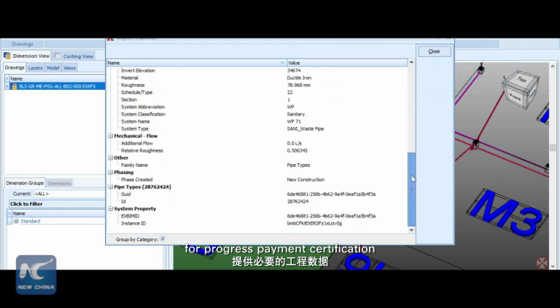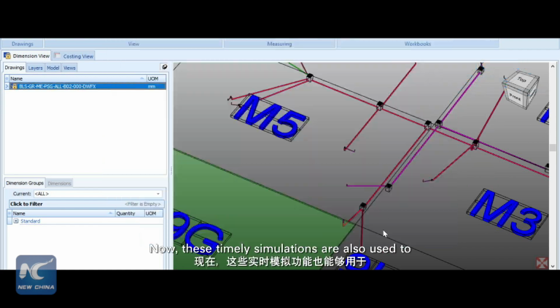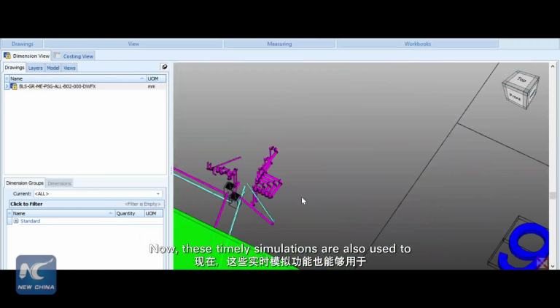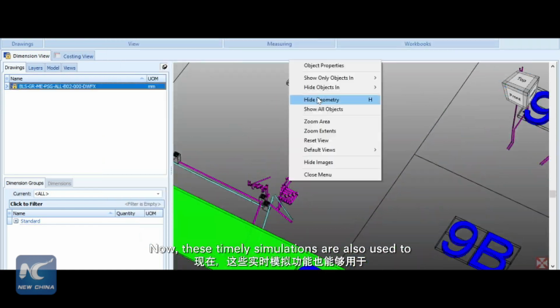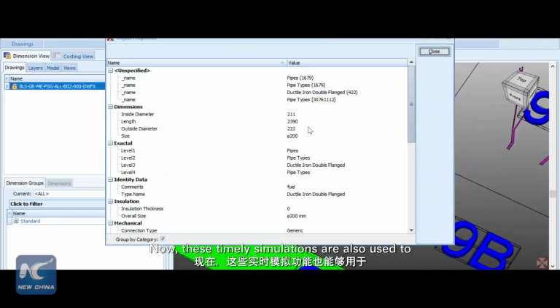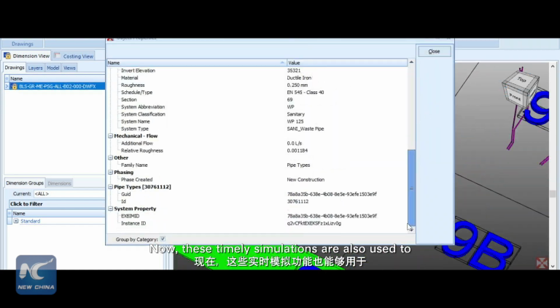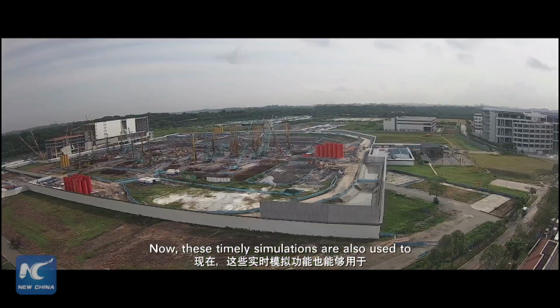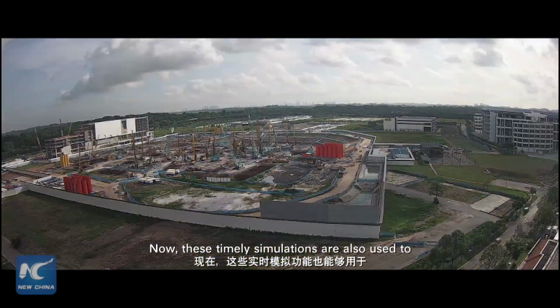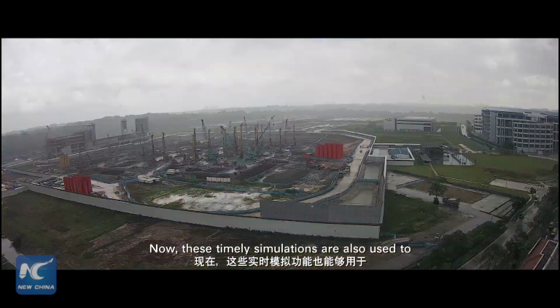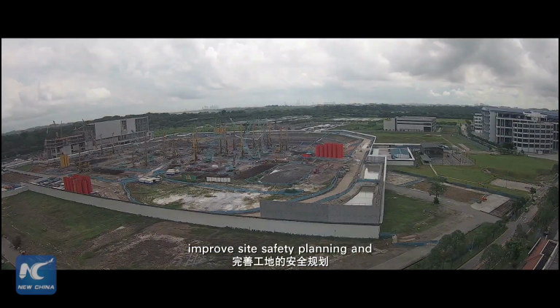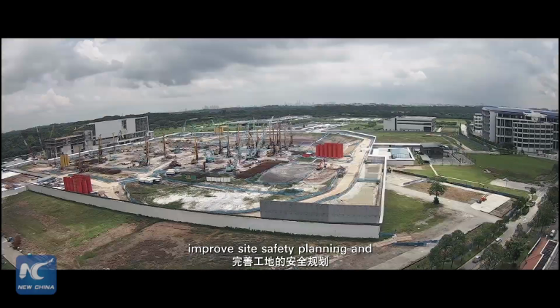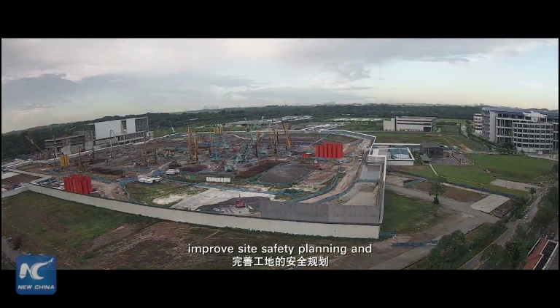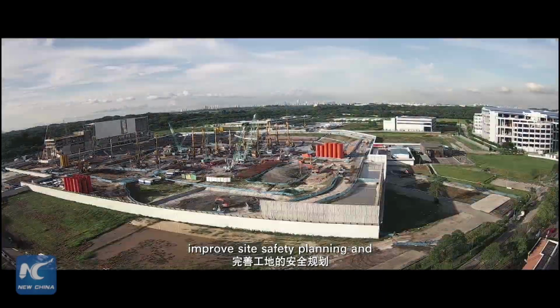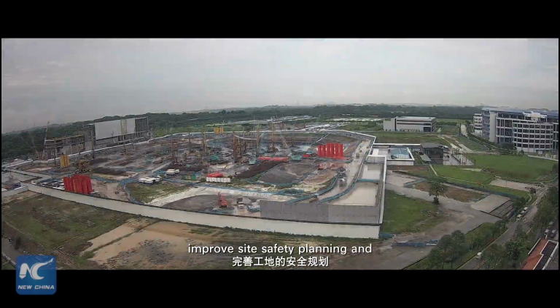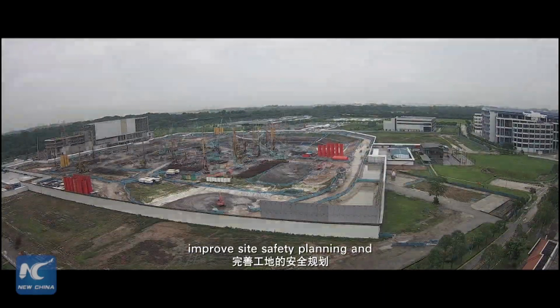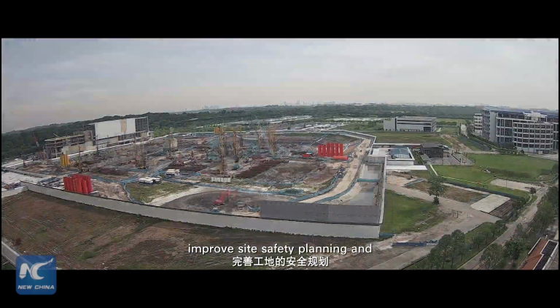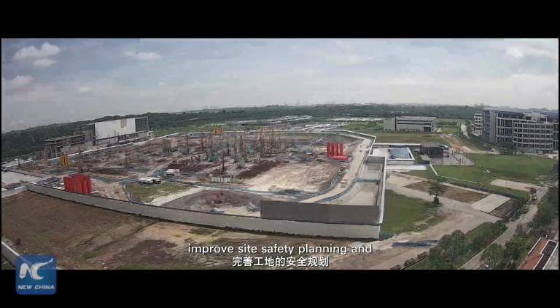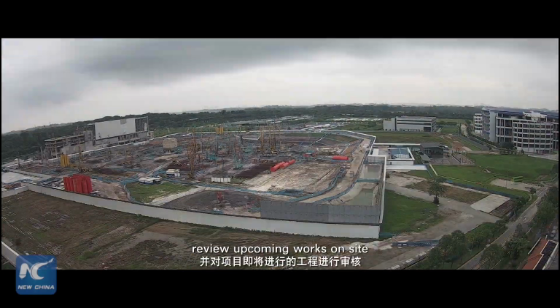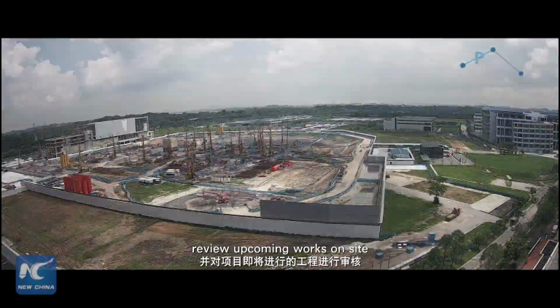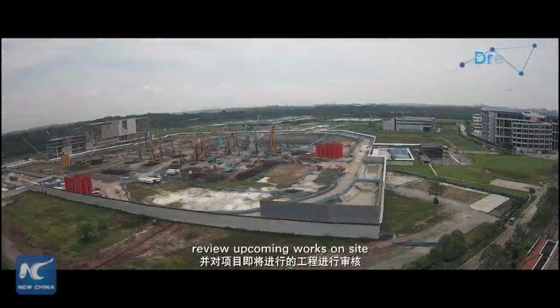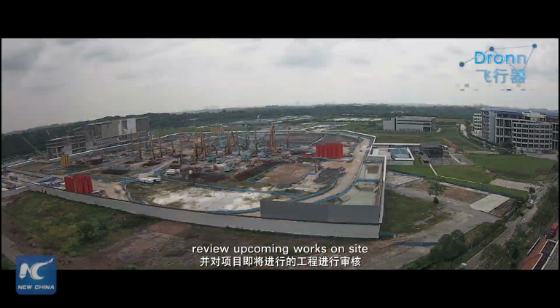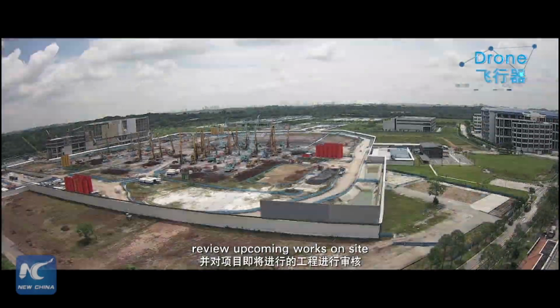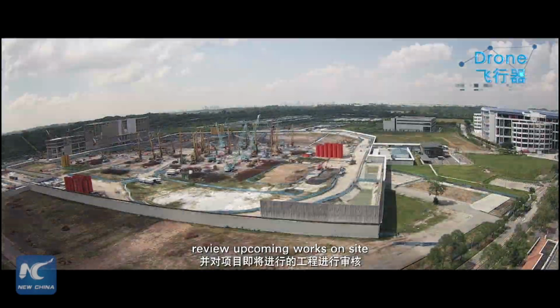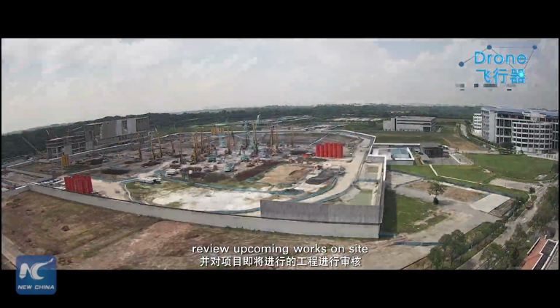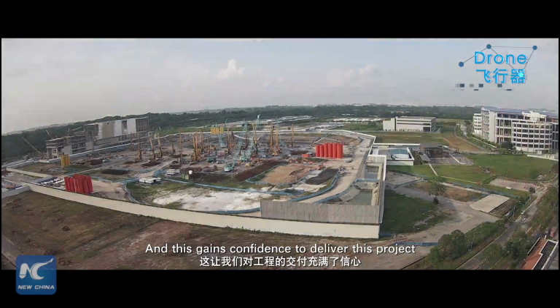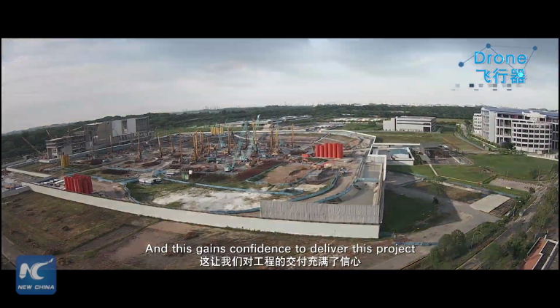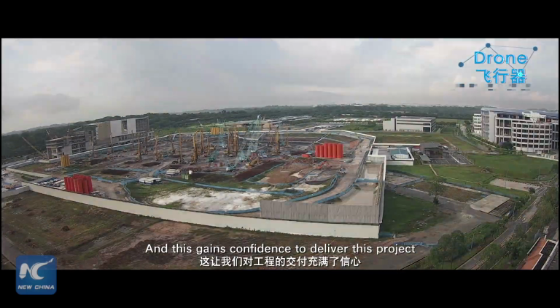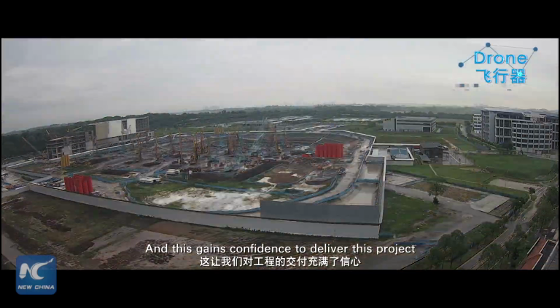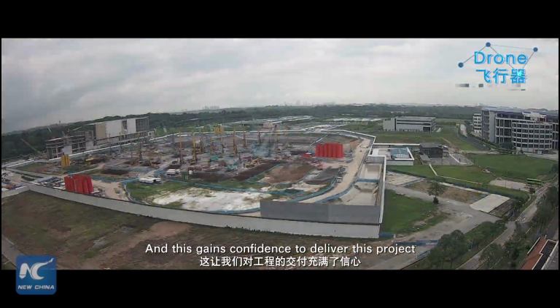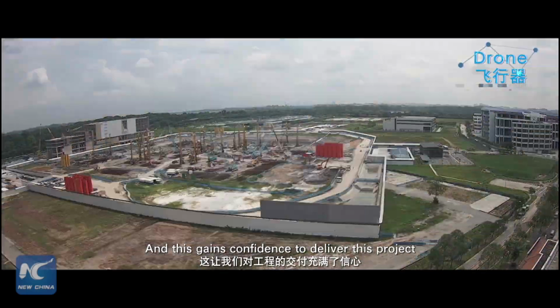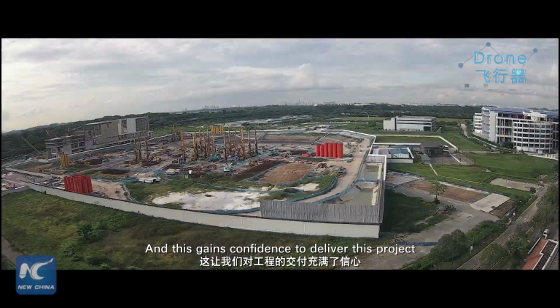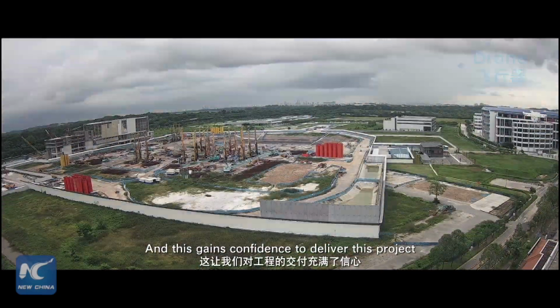Now, these timely simulations are also used to improve site safety planning and review upcoming works on site. And this gains confidence to deliver this project.